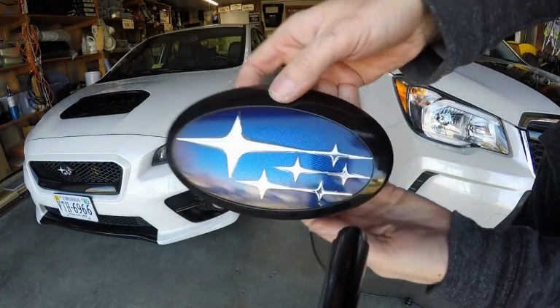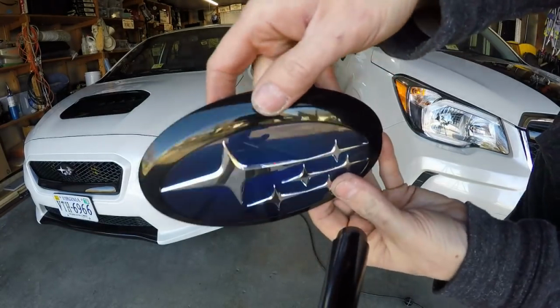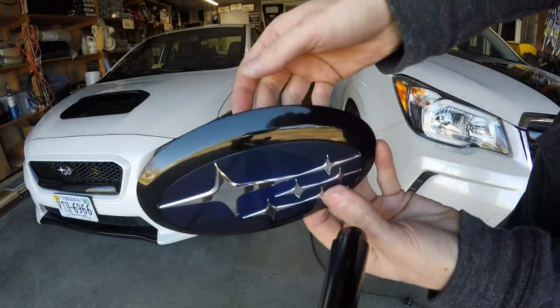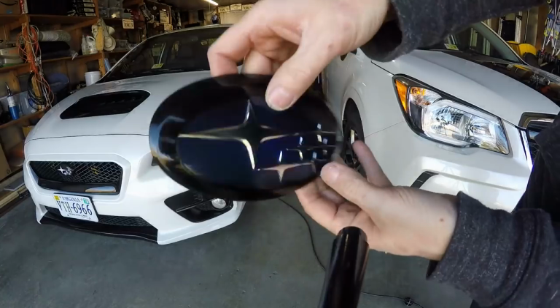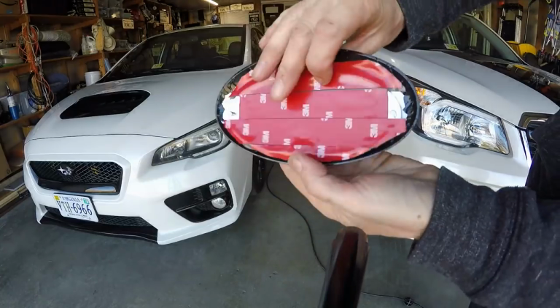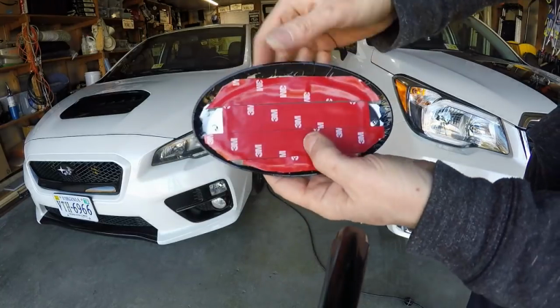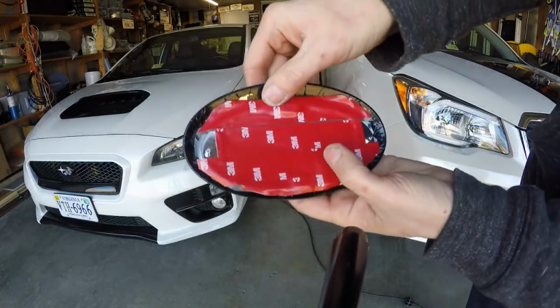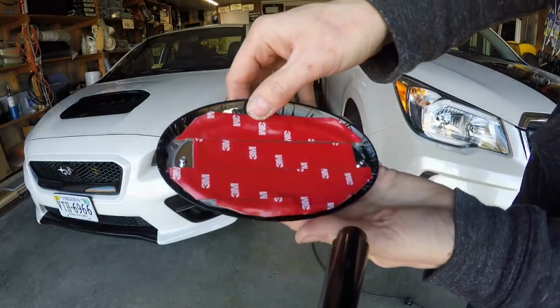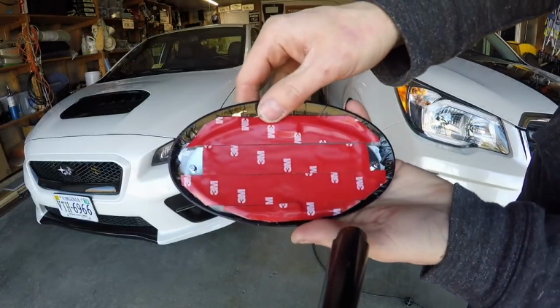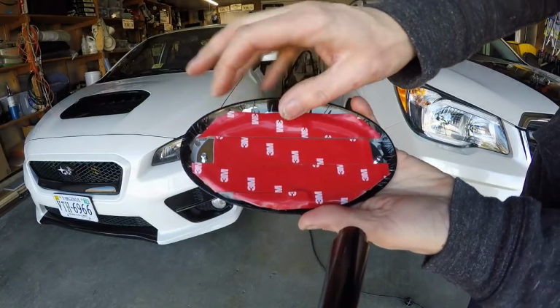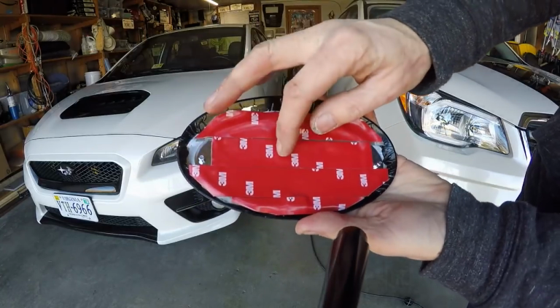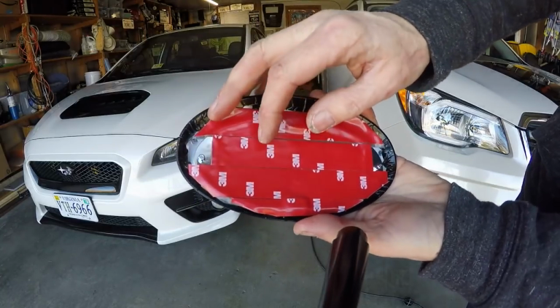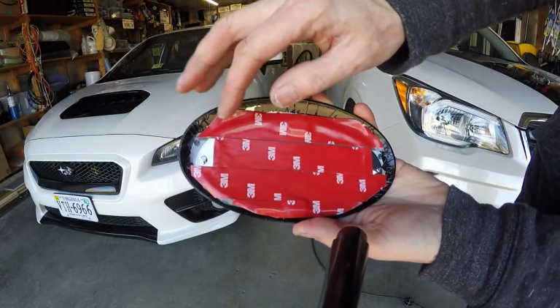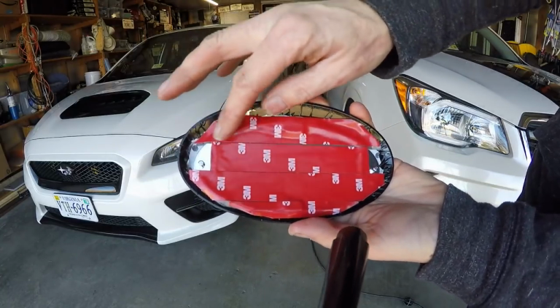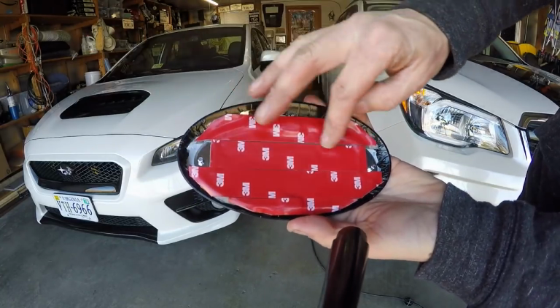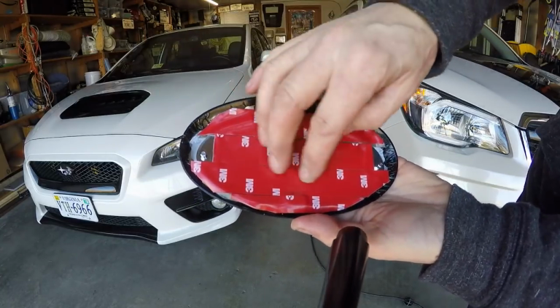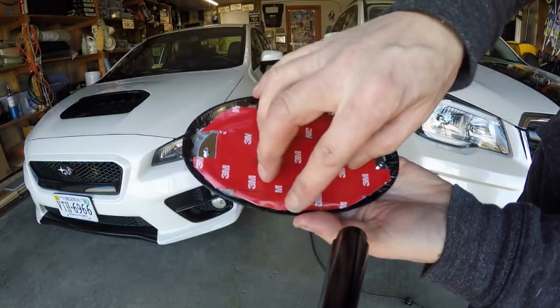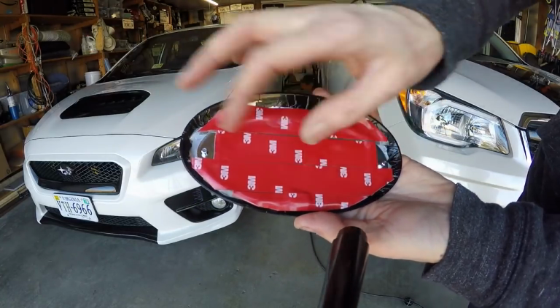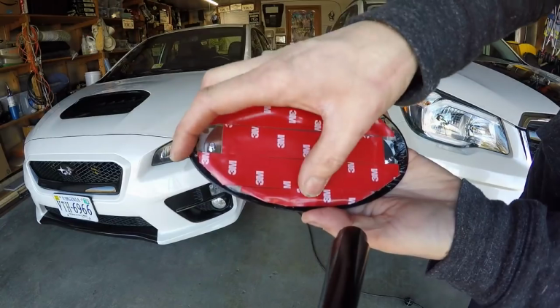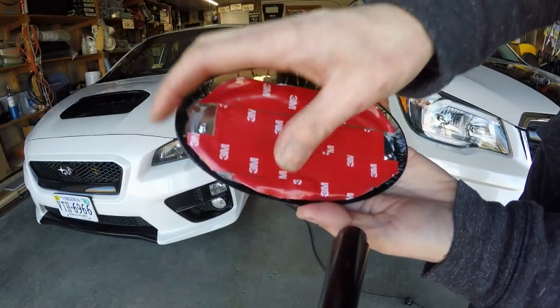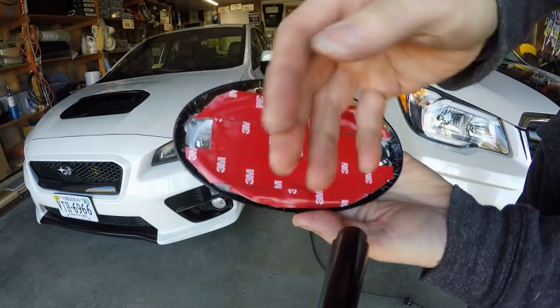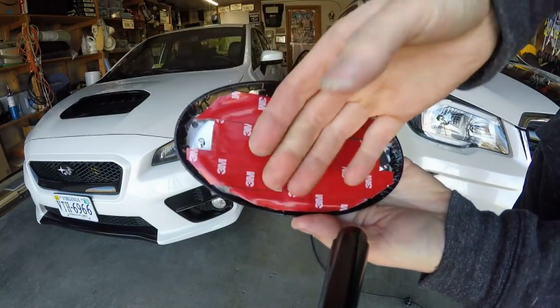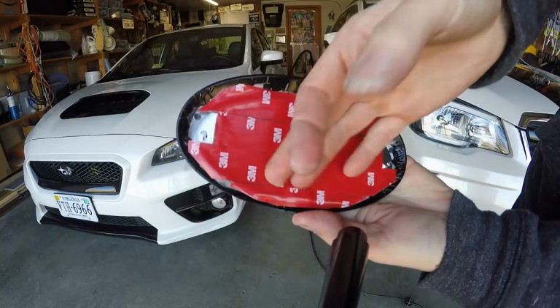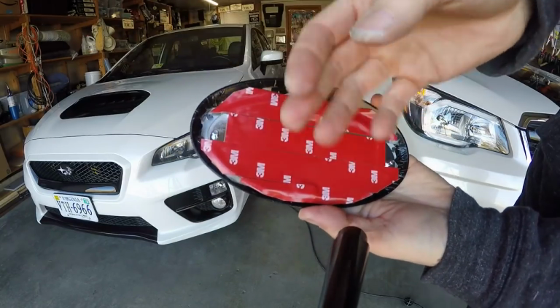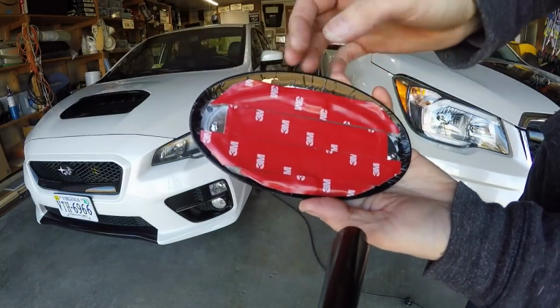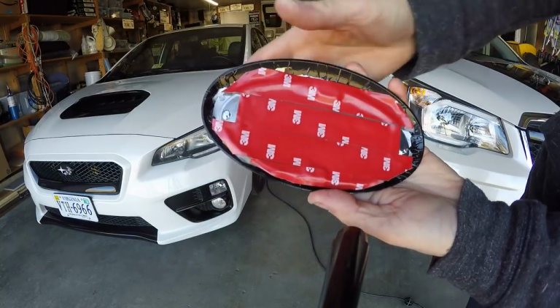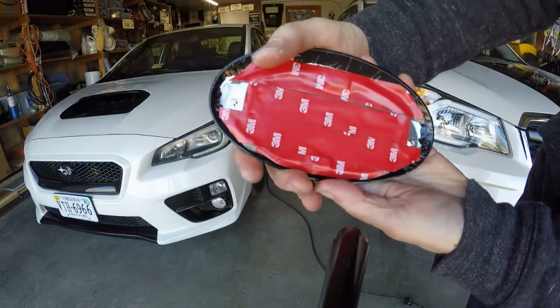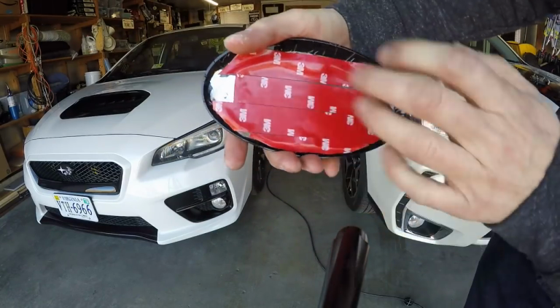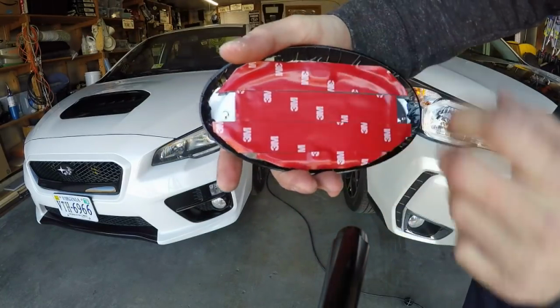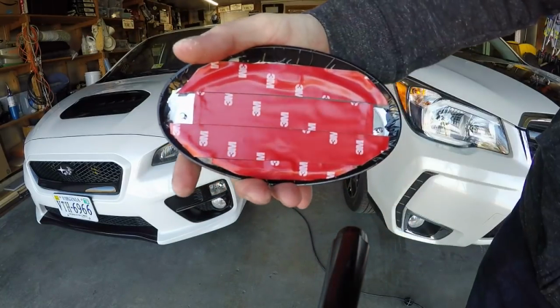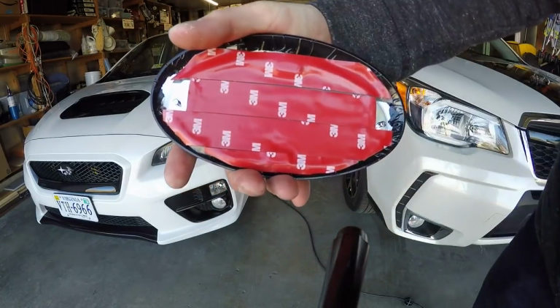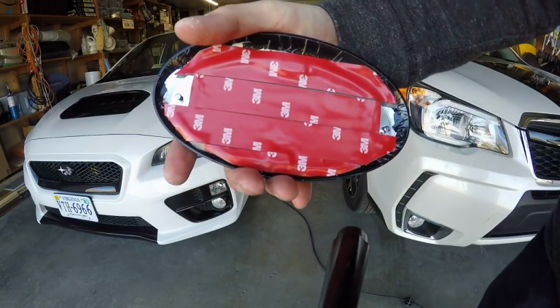I set up a base layer of tape under this, then I do my top layer of tape to make sure I get good contact to the car. Now I'm going to peel this off and I'm ready to stick it in.